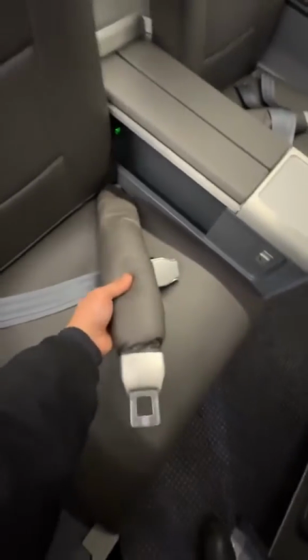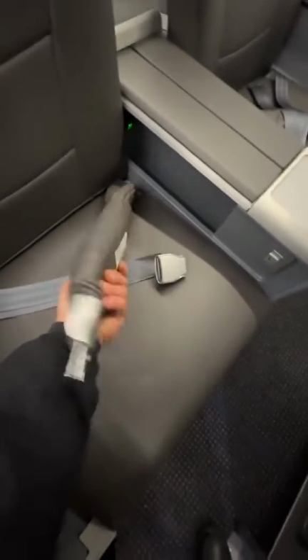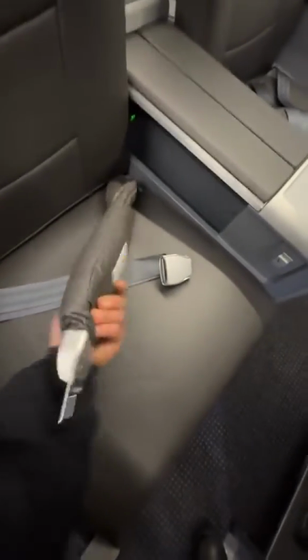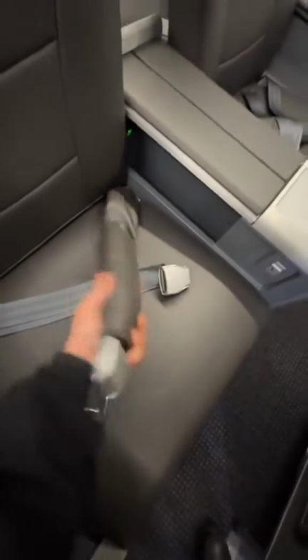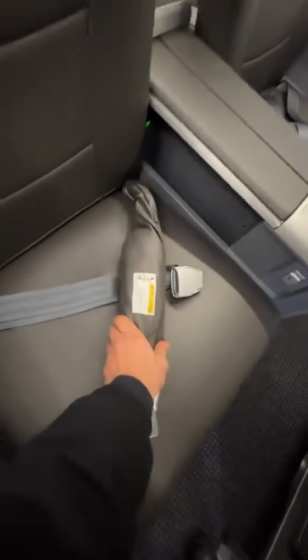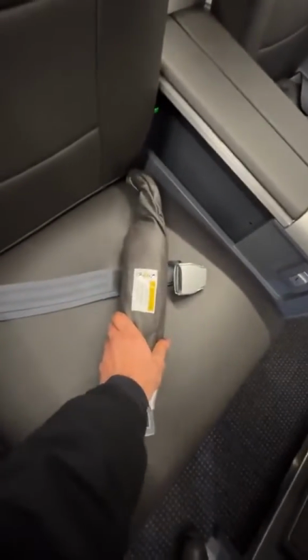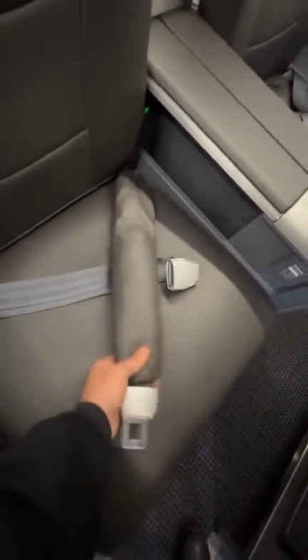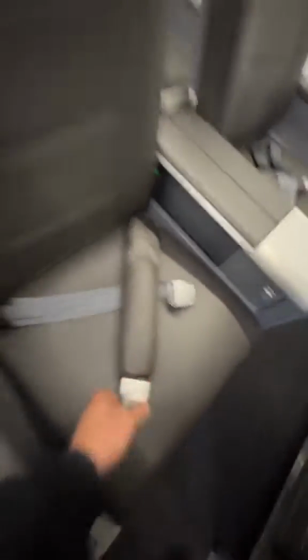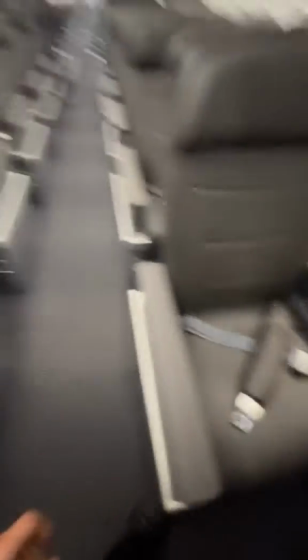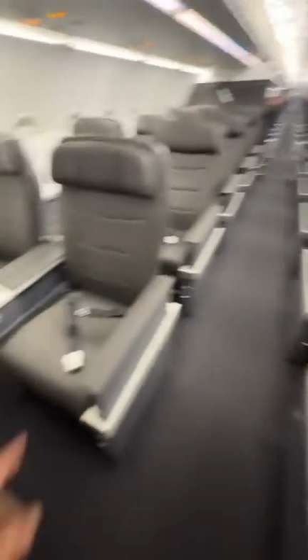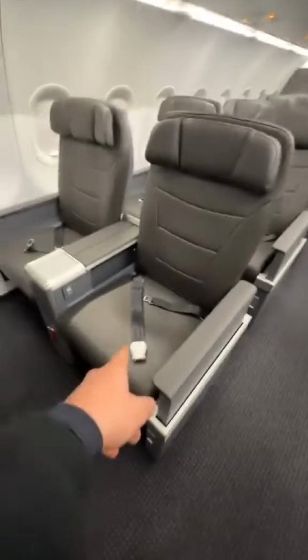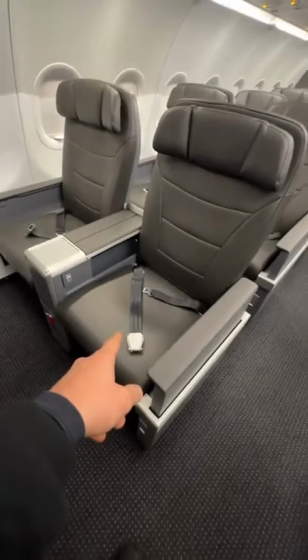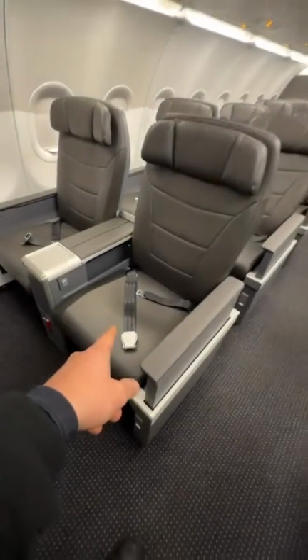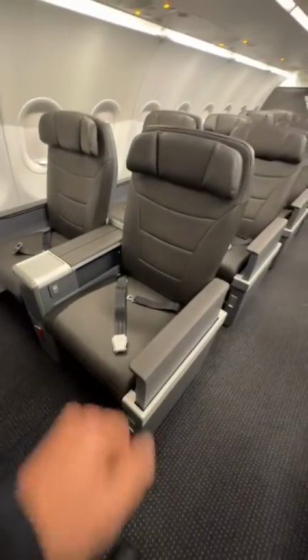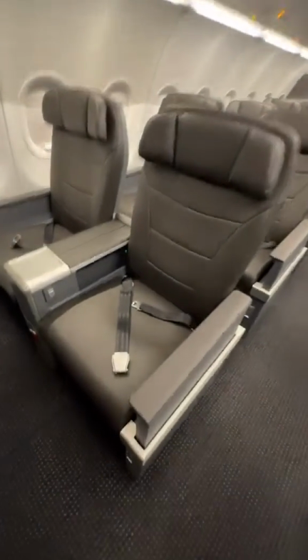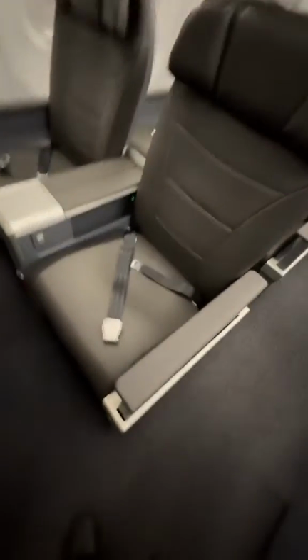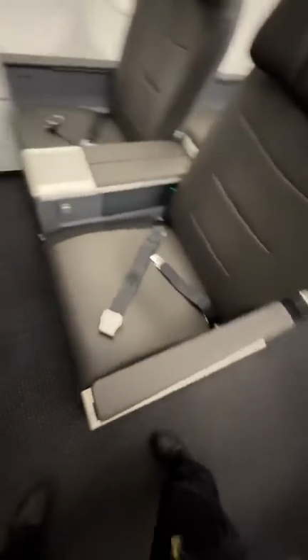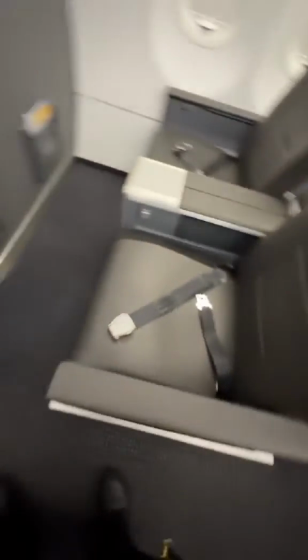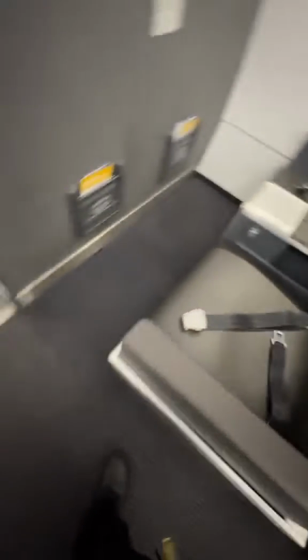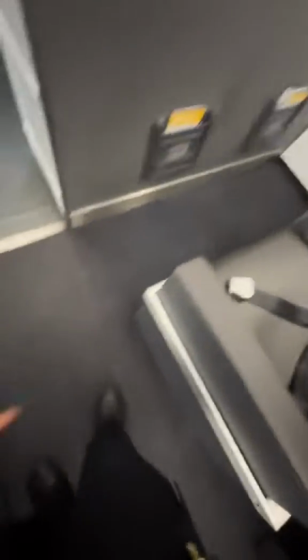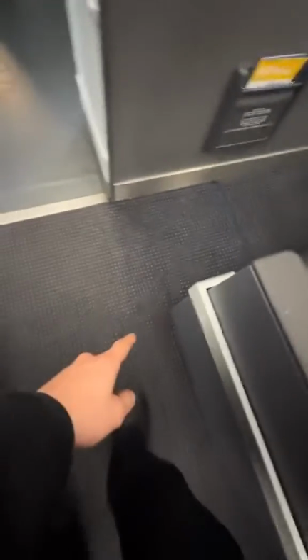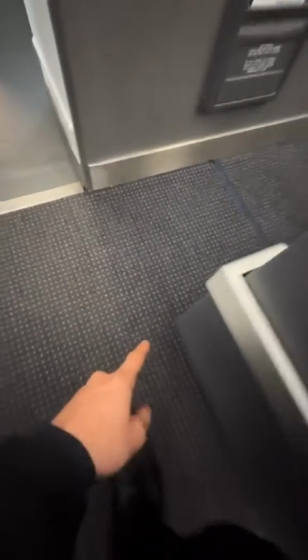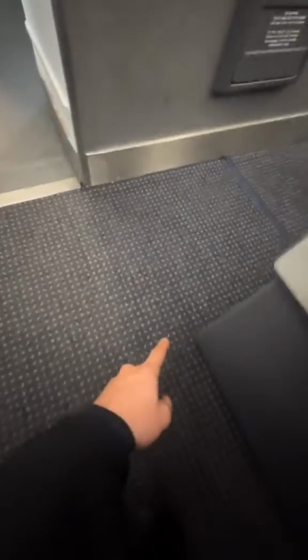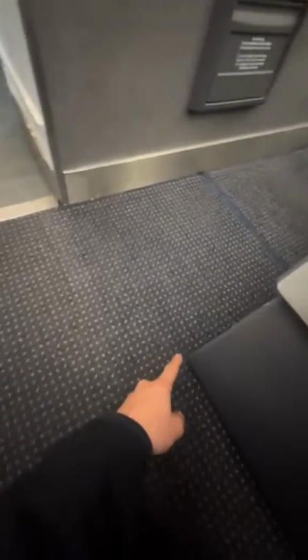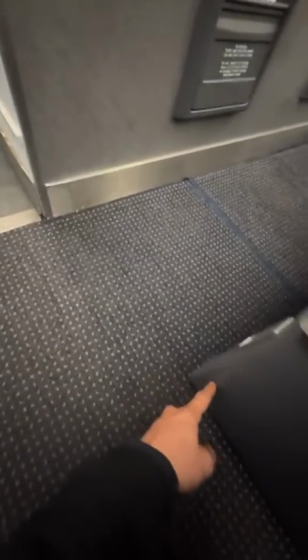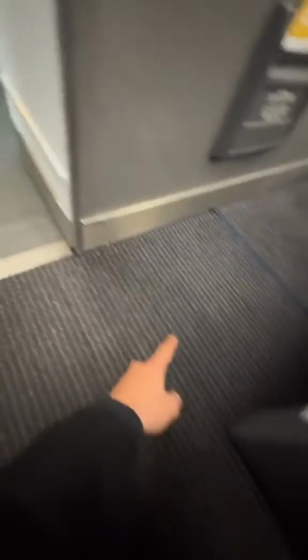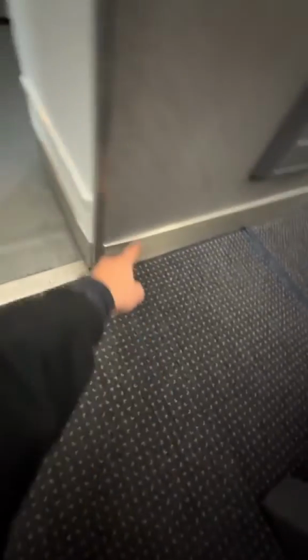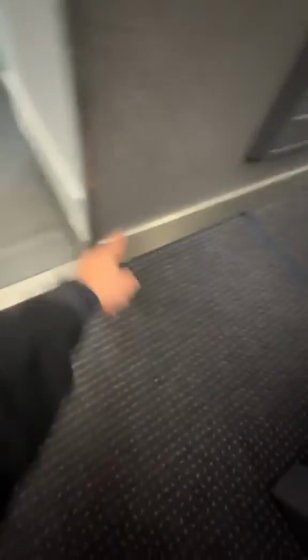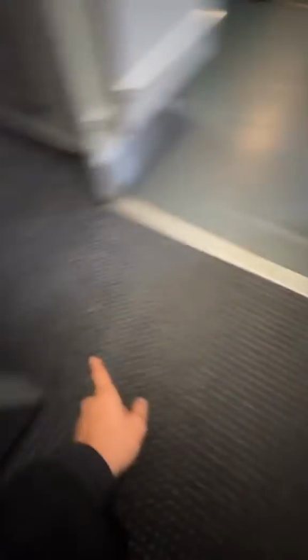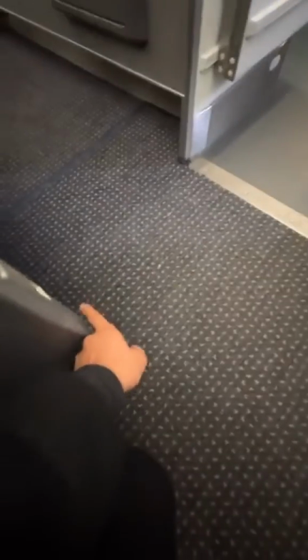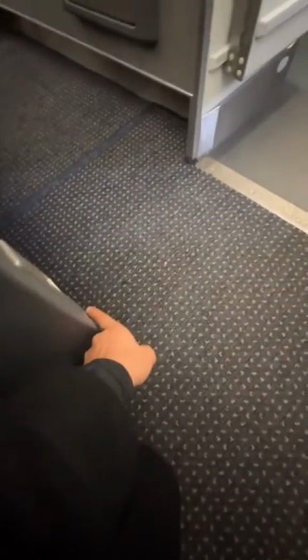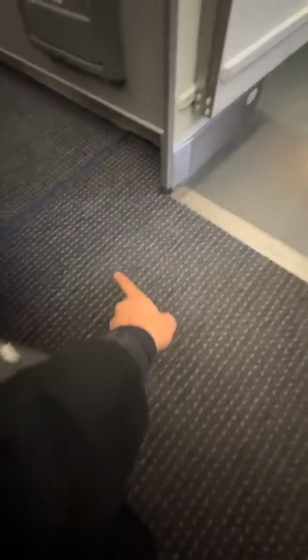Guess what this is? That's right, it's an airbag. Some aircraft are configured like this and they have airbags. There's a particular reason for this and it's got to do with the distance between the bulkhead or the partition and the seat.